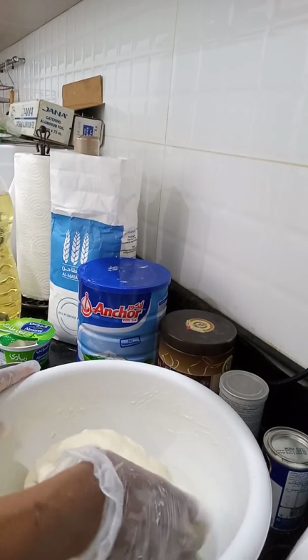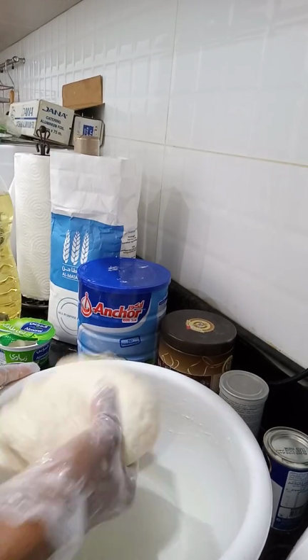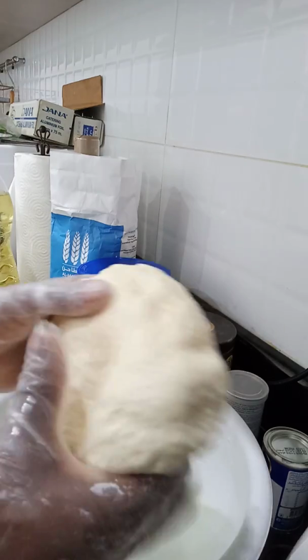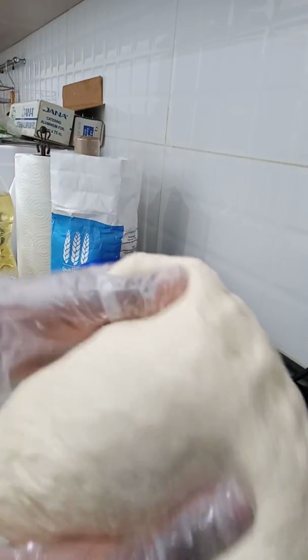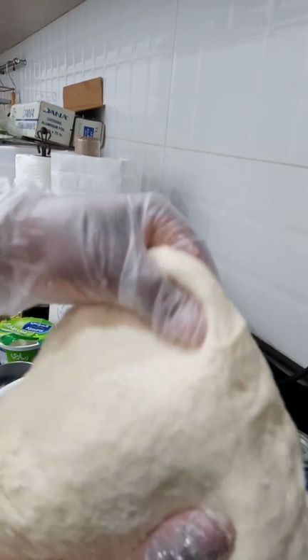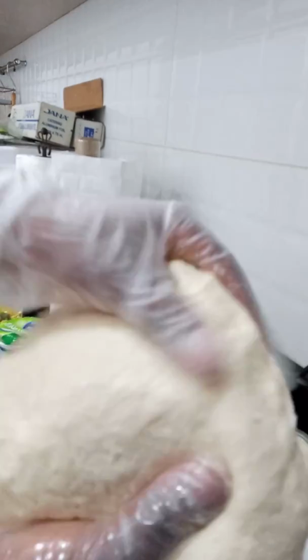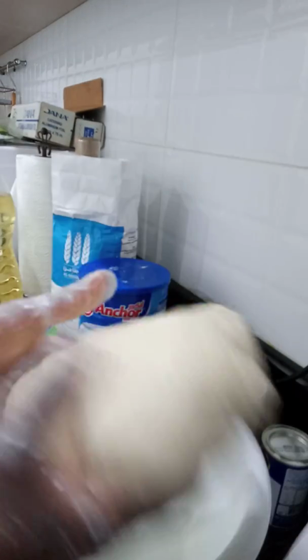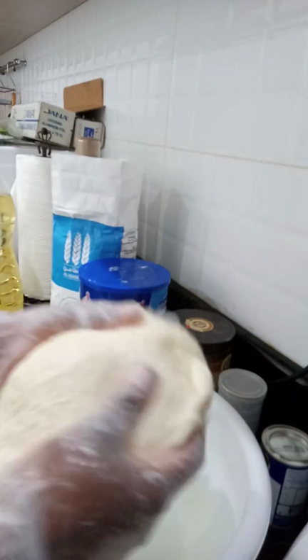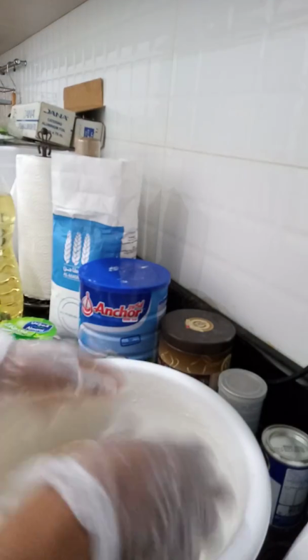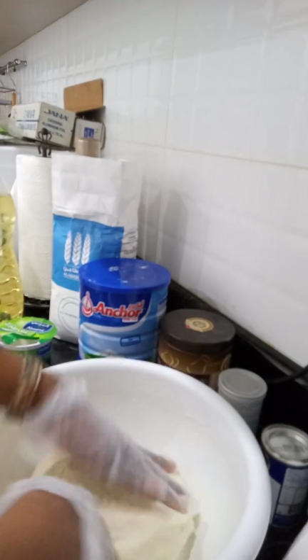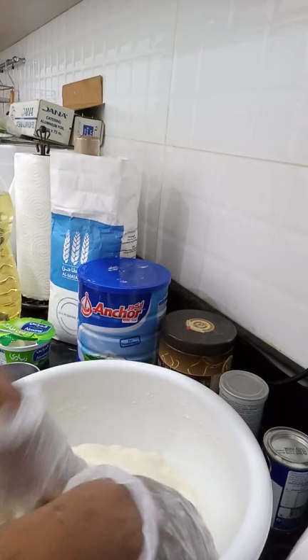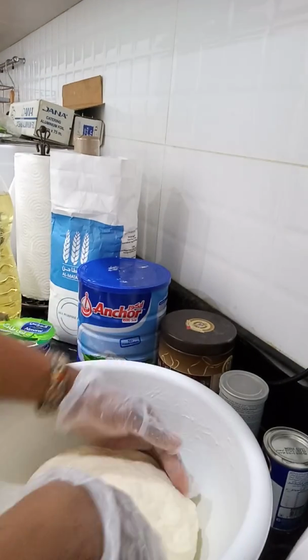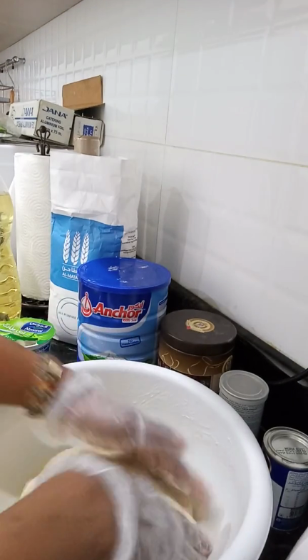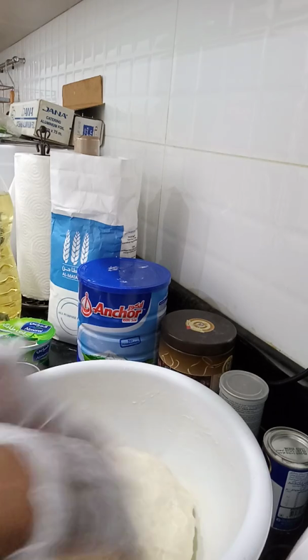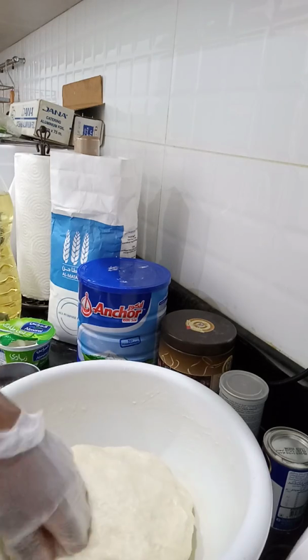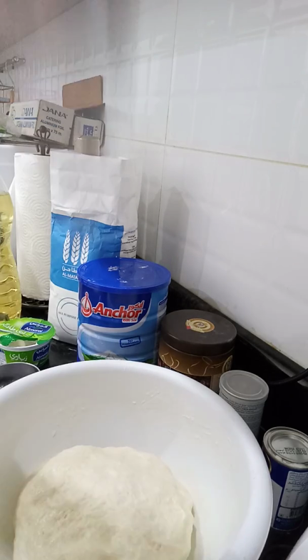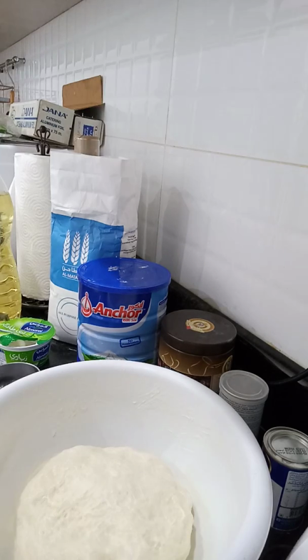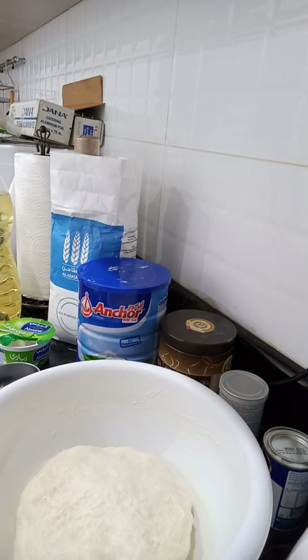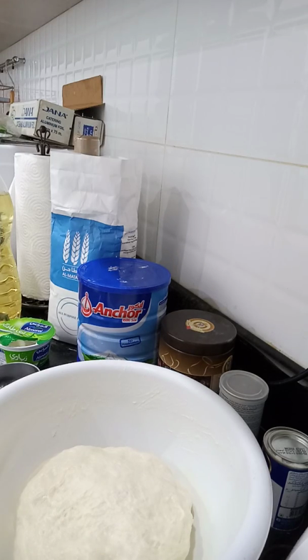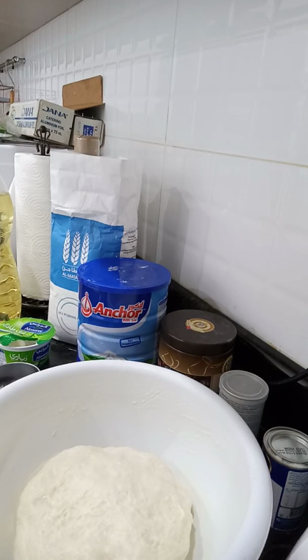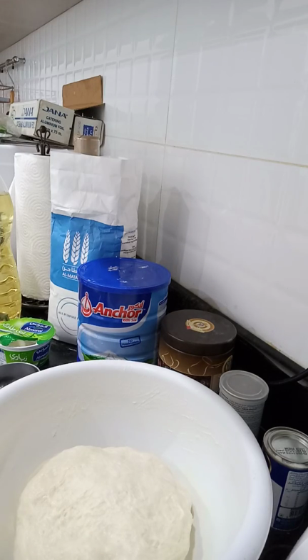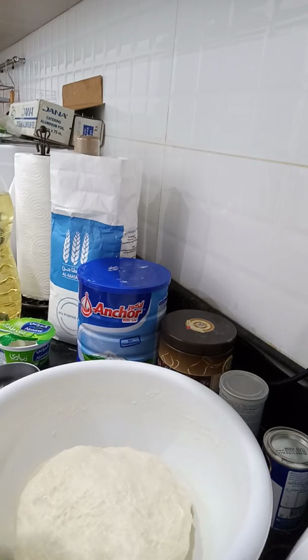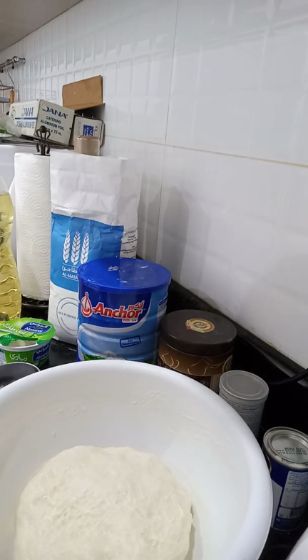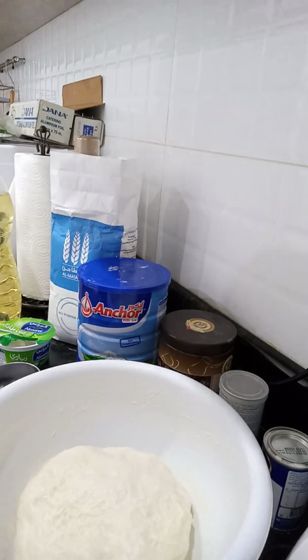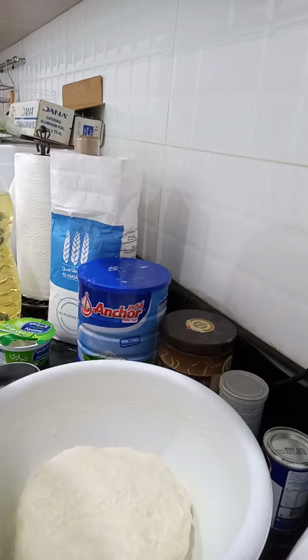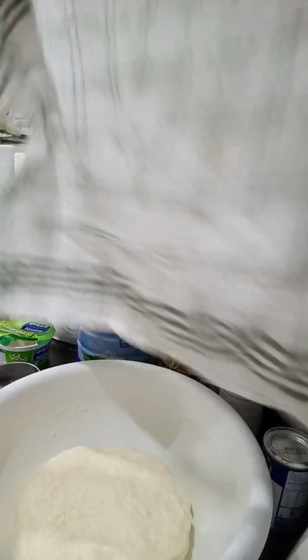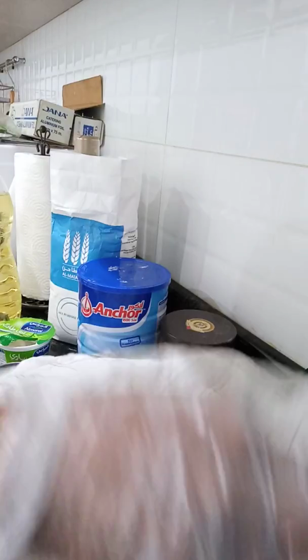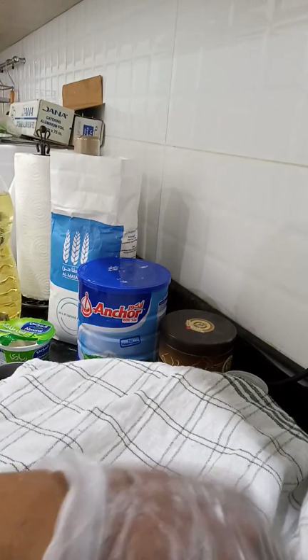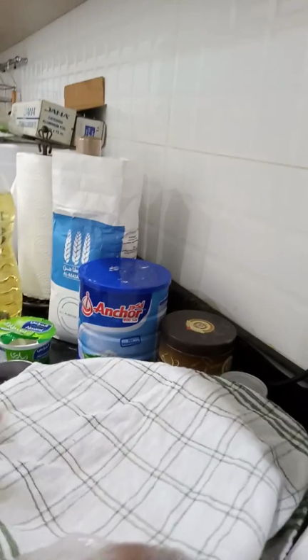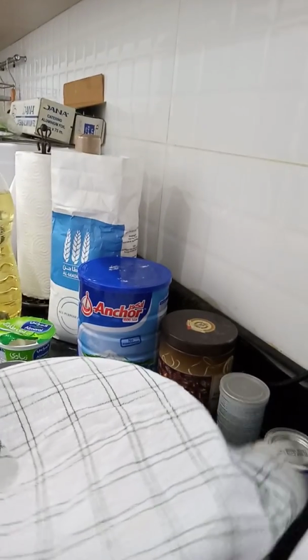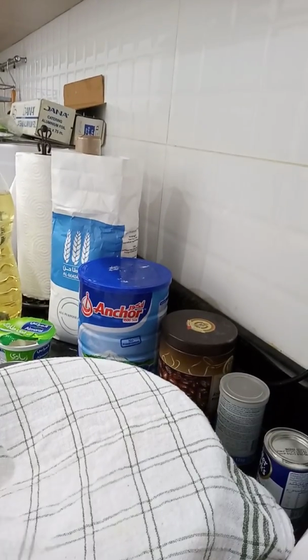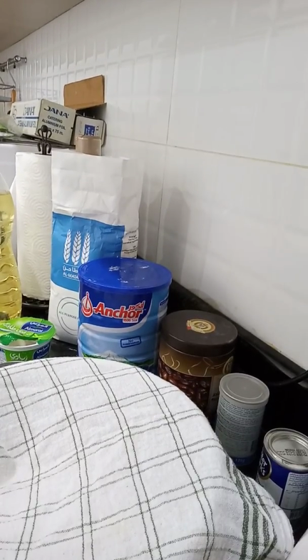Let it help, it's soft. I'm going to put it in for 3 minutes. I'm going to put it on the grill and I'm going to go.